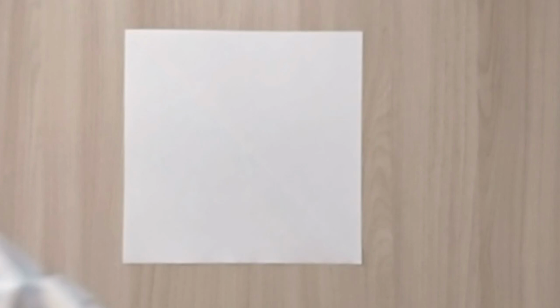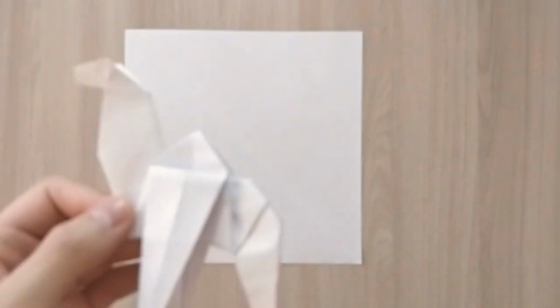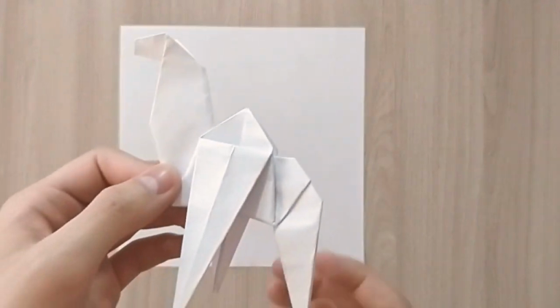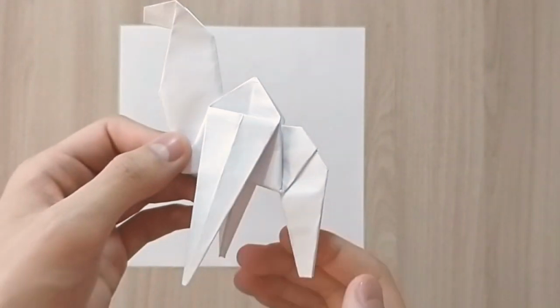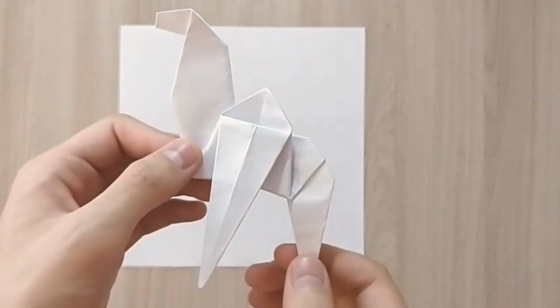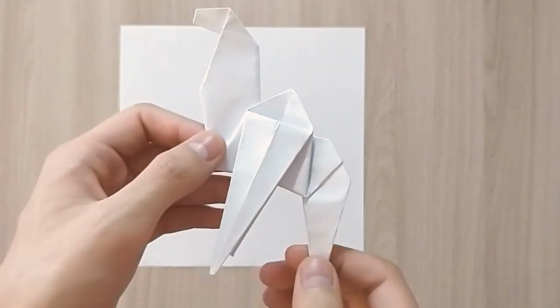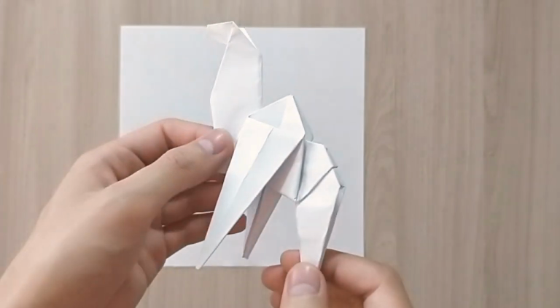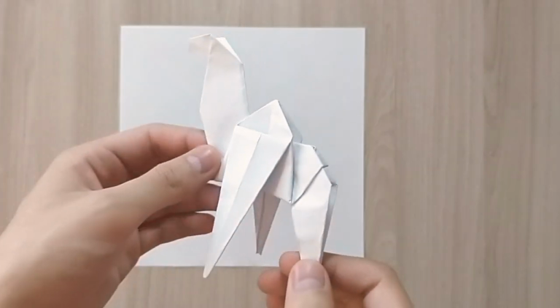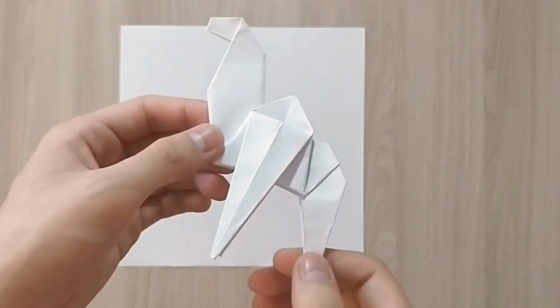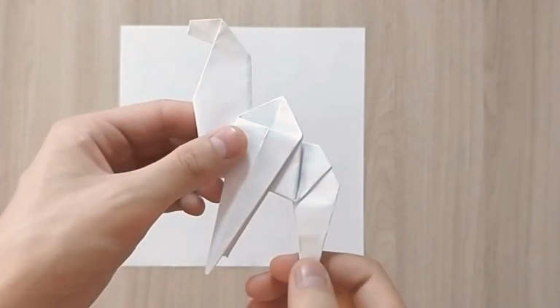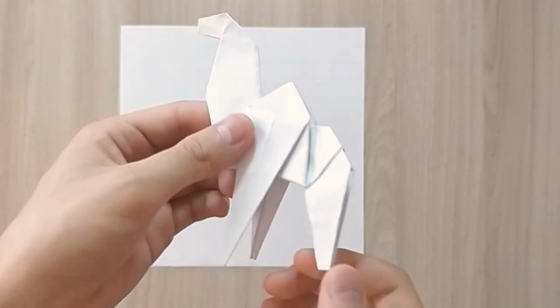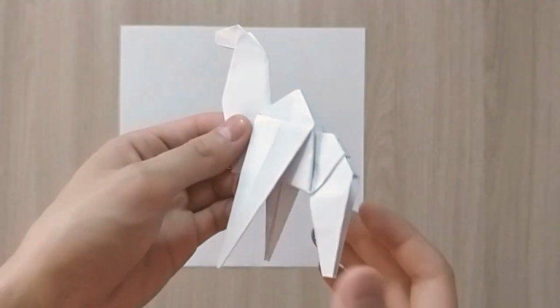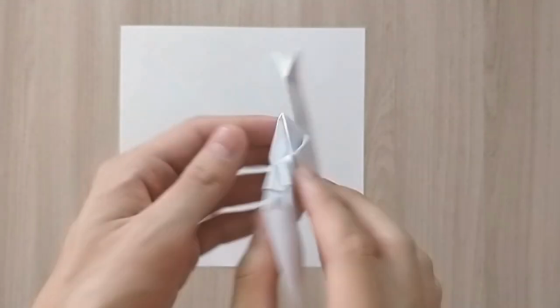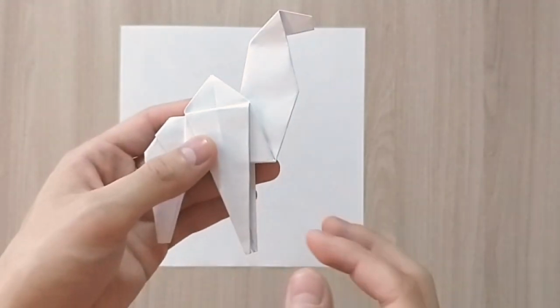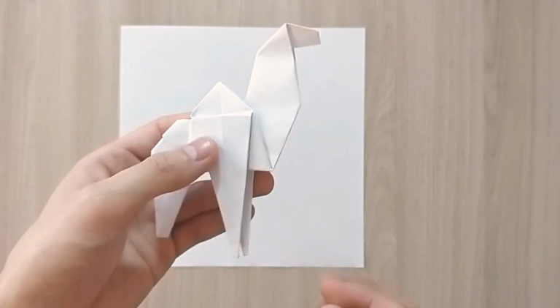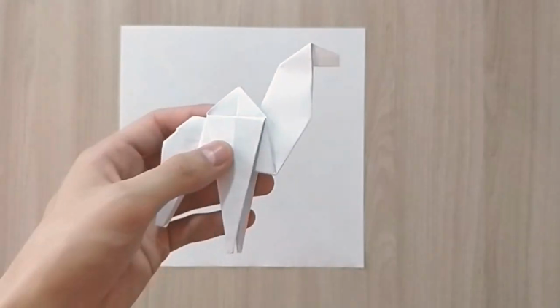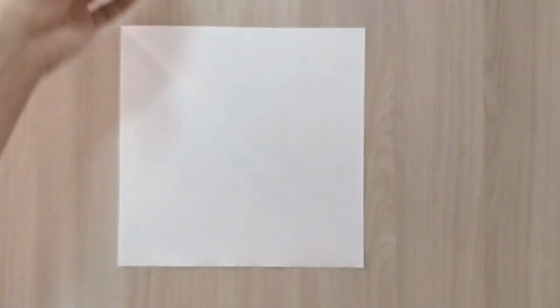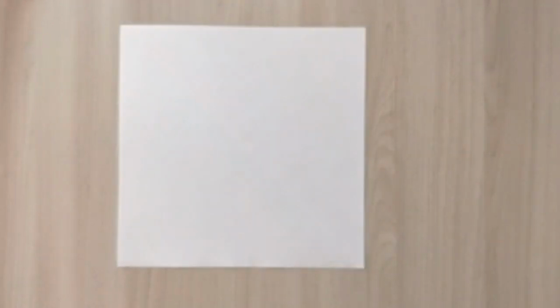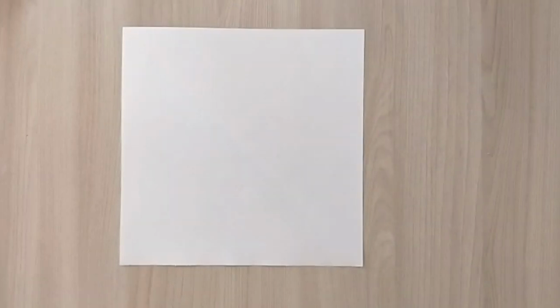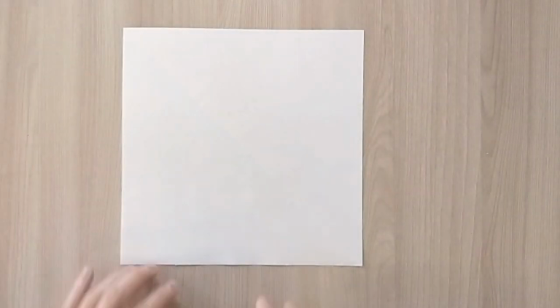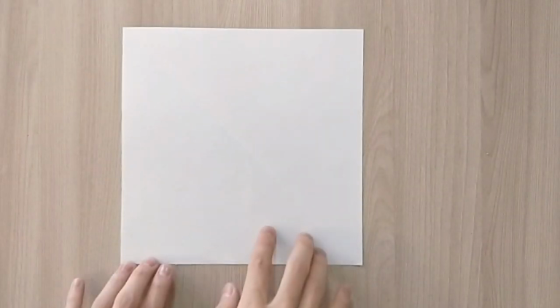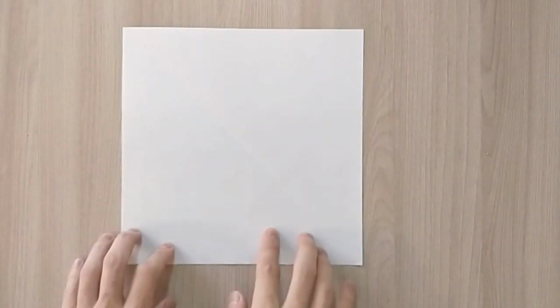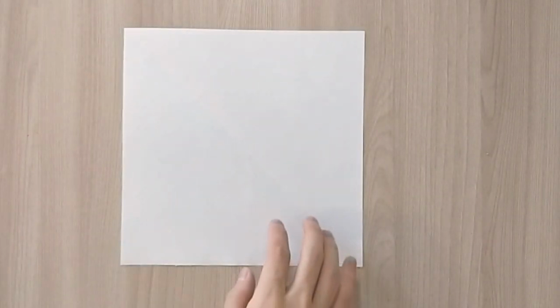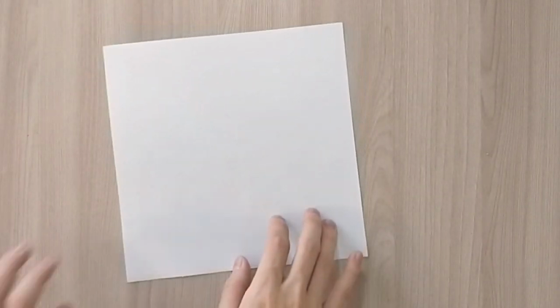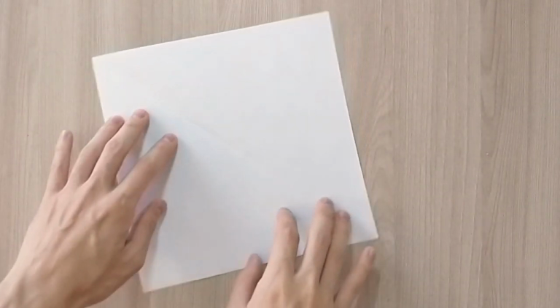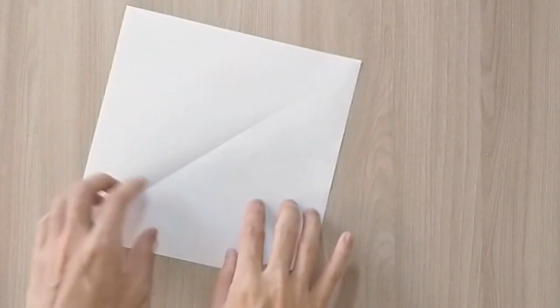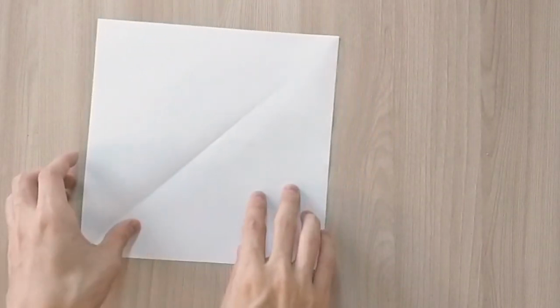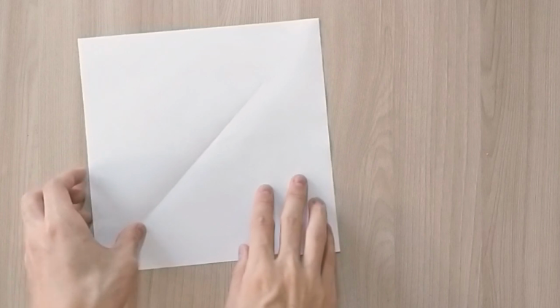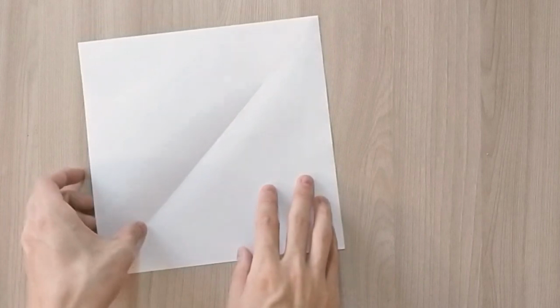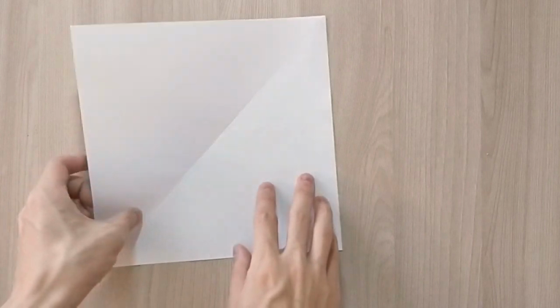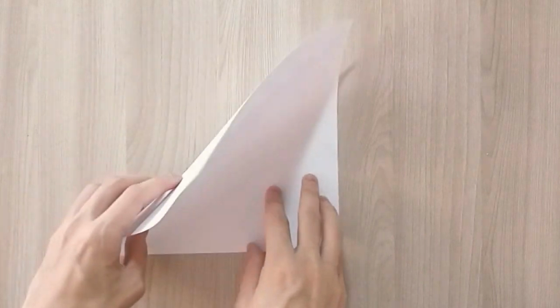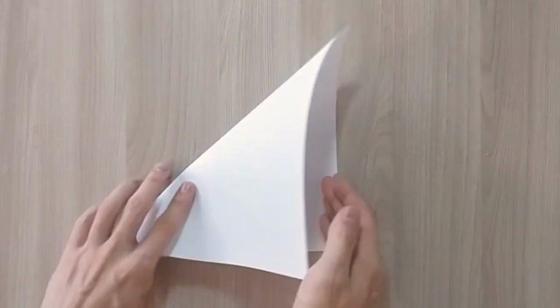Hello everyone and today I'll show you how to make this organic camel. To start, take your square sheet of paper and fold it in half diagonally both ways.